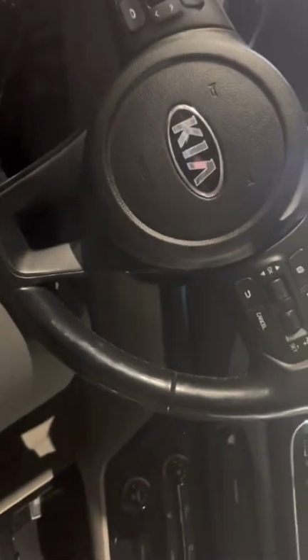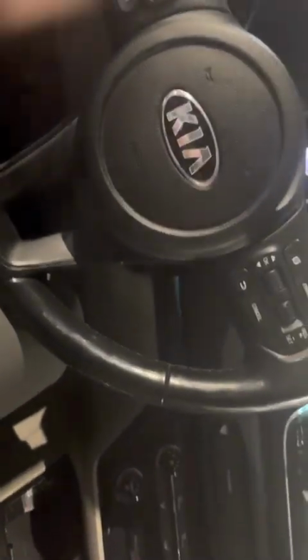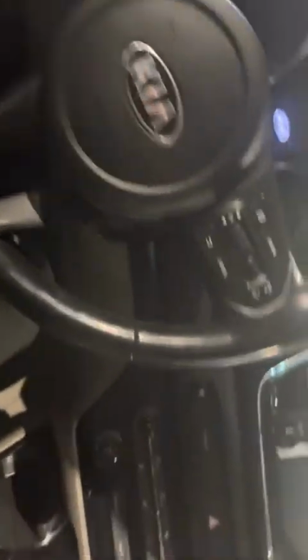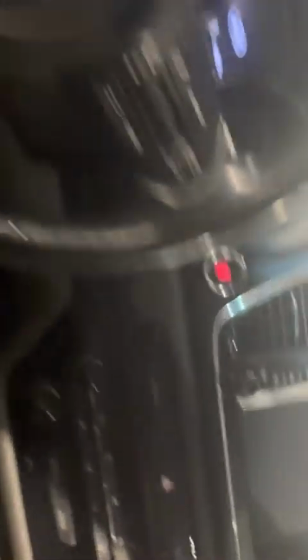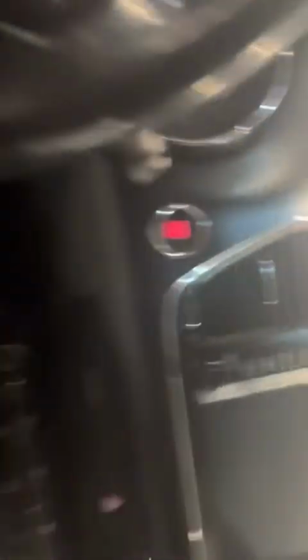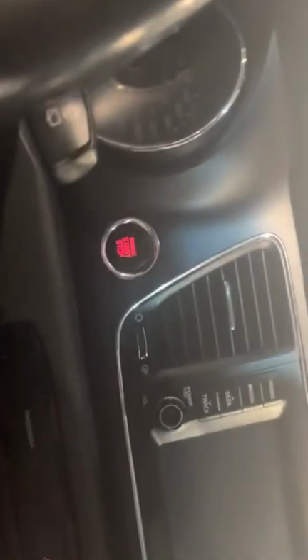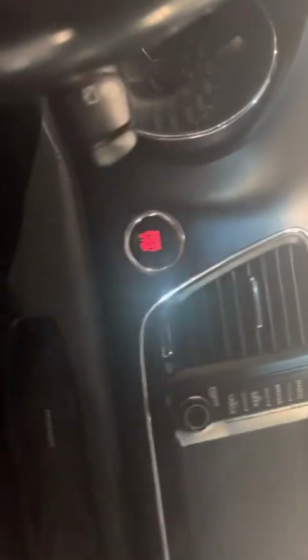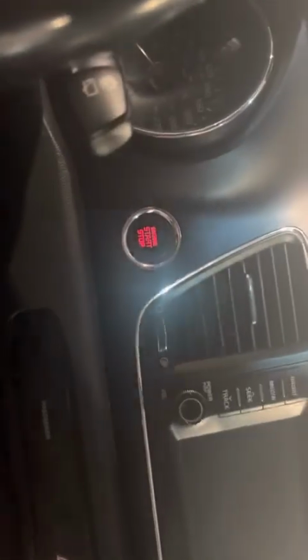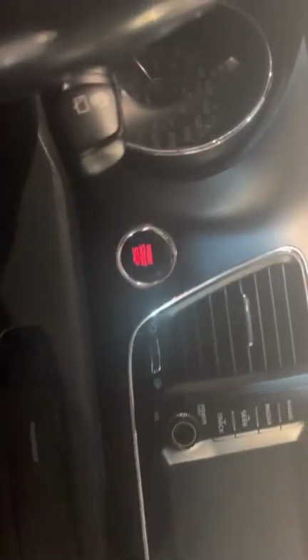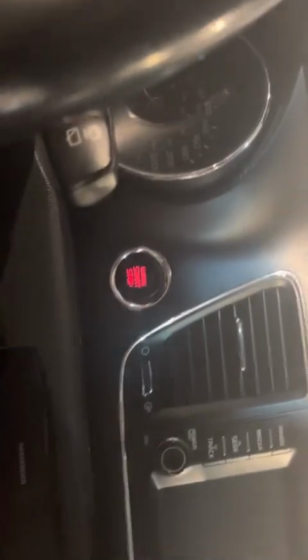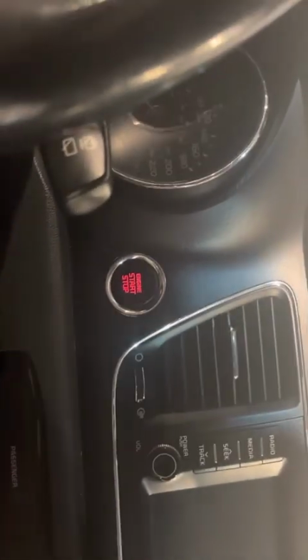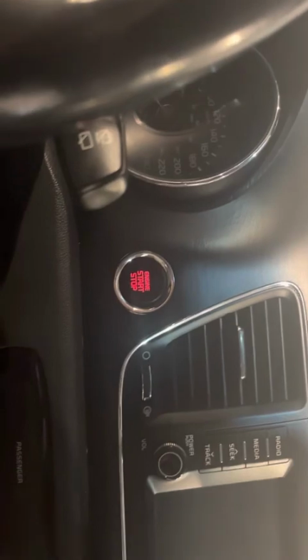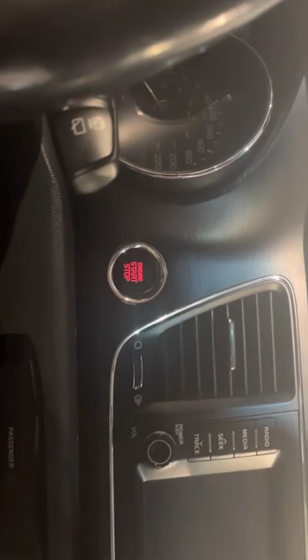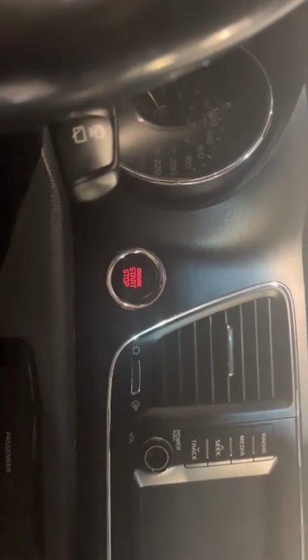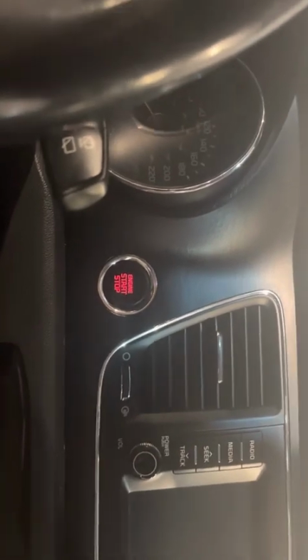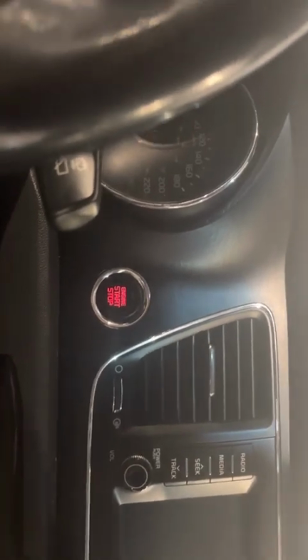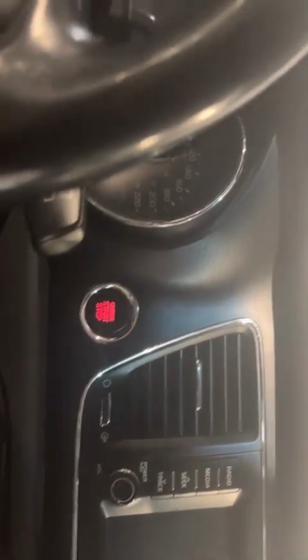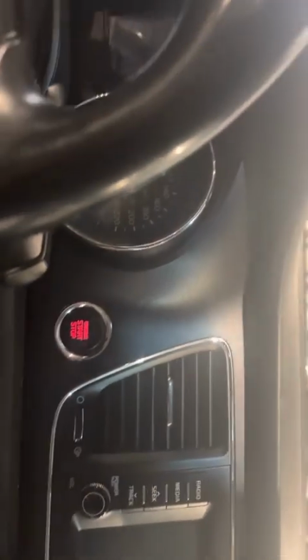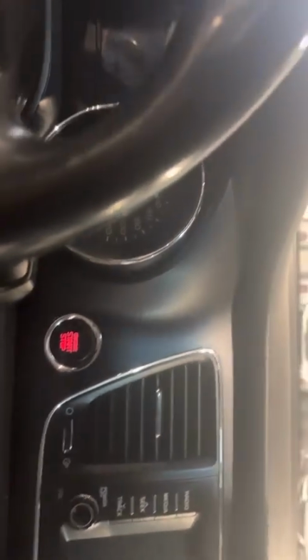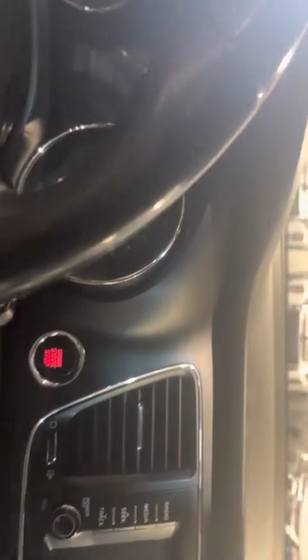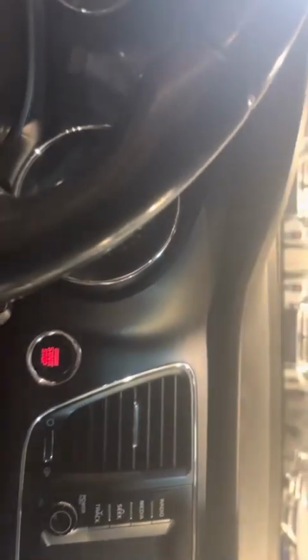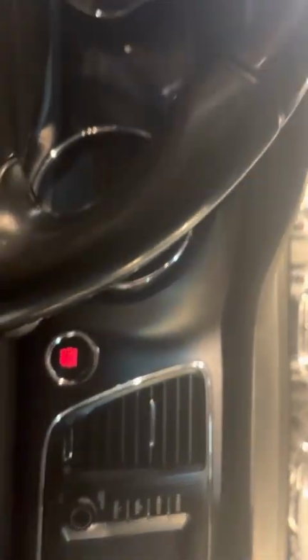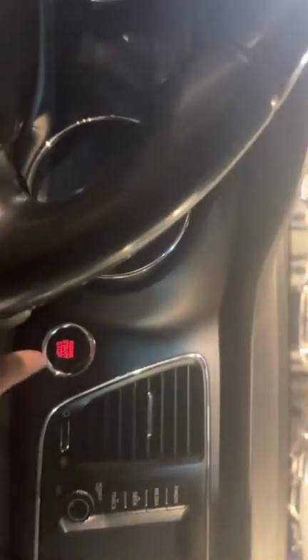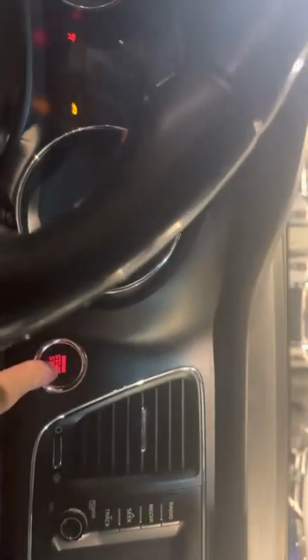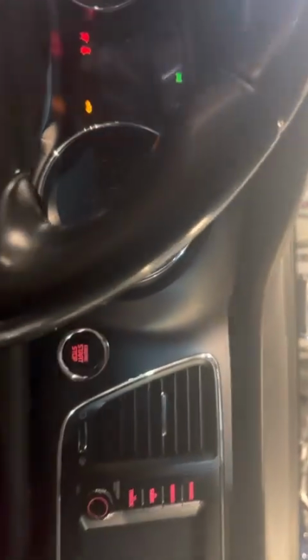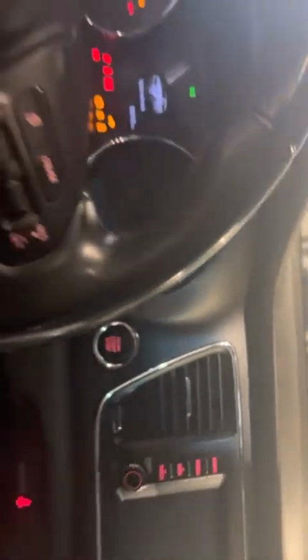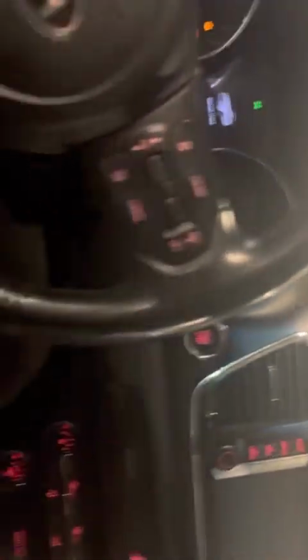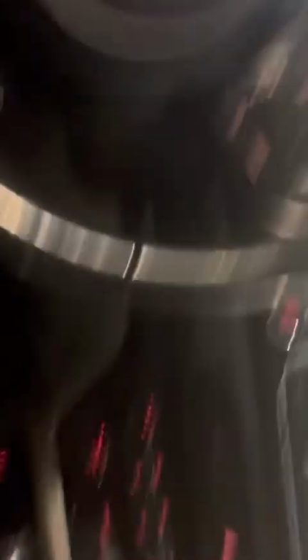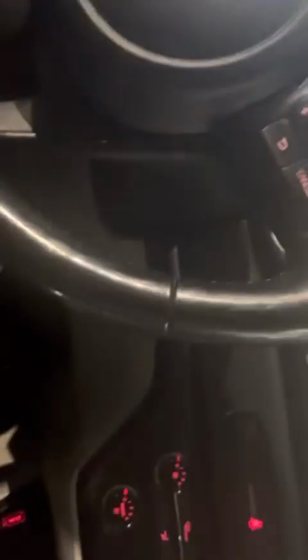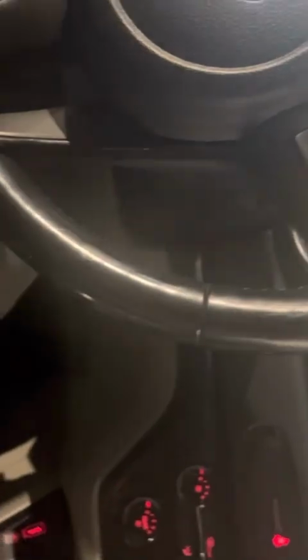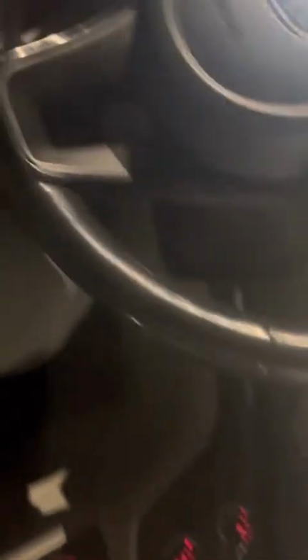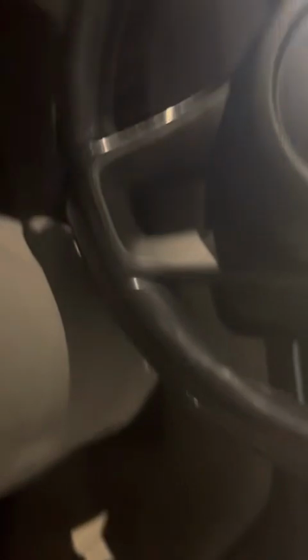You also will have your push to start, so you can have your keys in your pocket the whole time, and all you got to do is just push and the car will start up nicely for you.